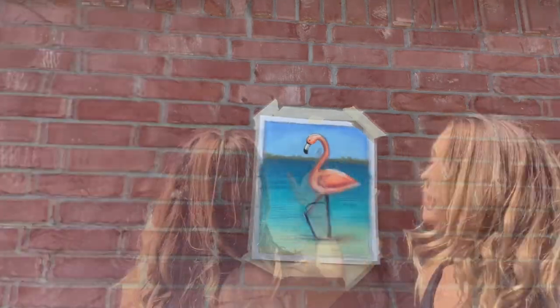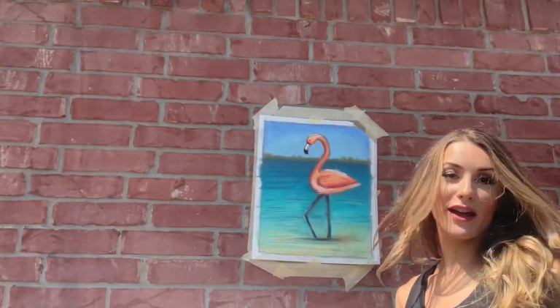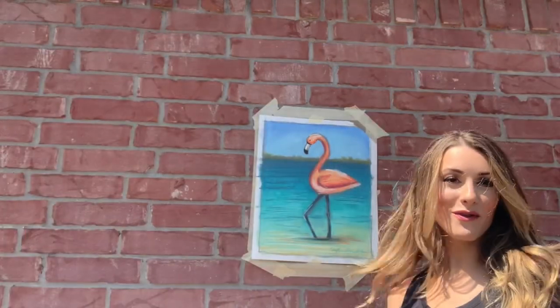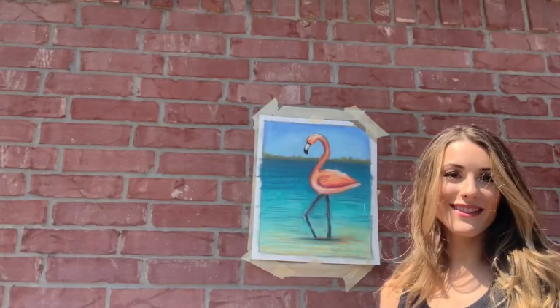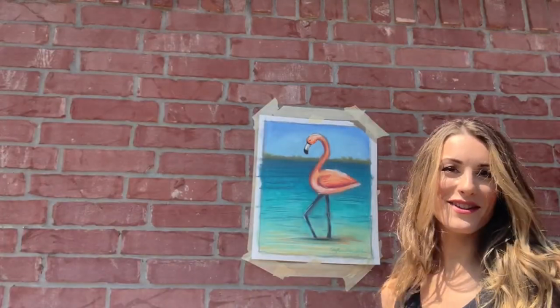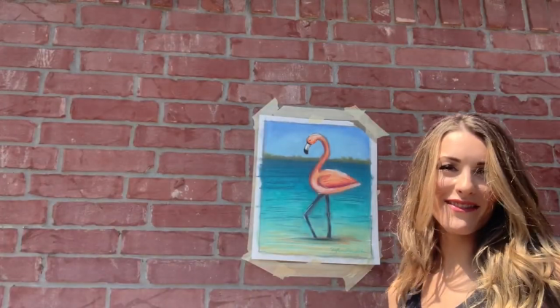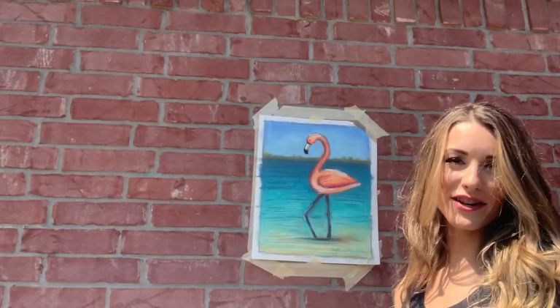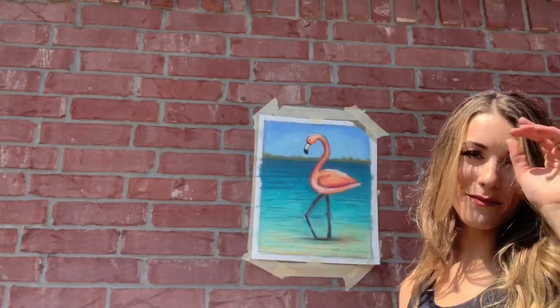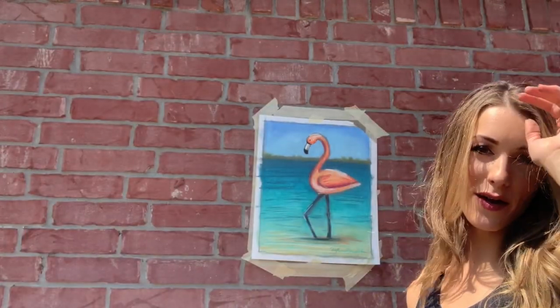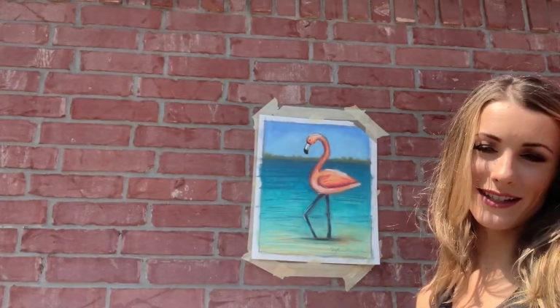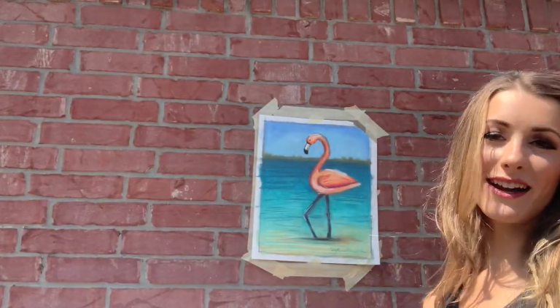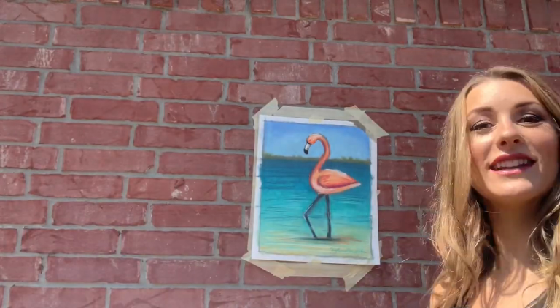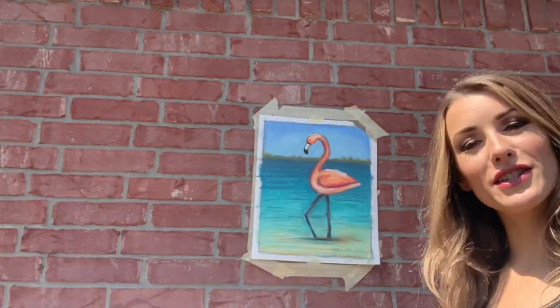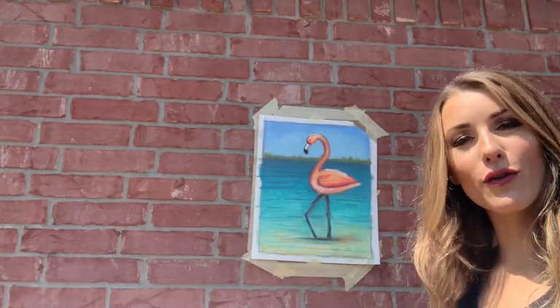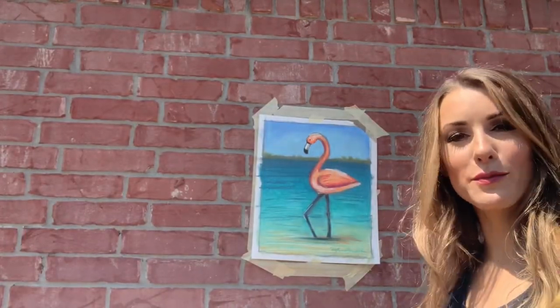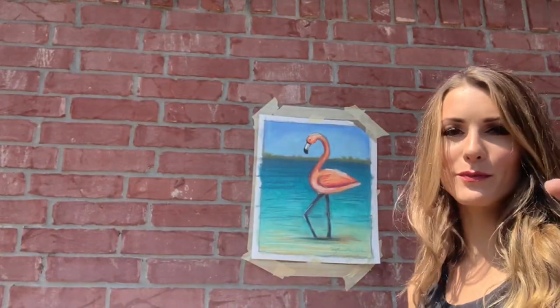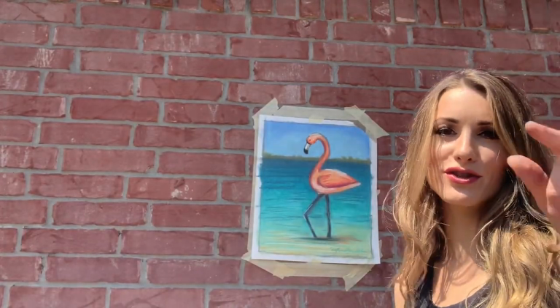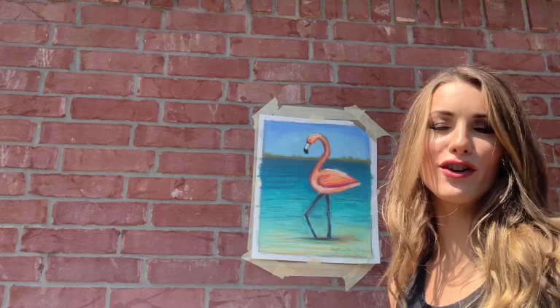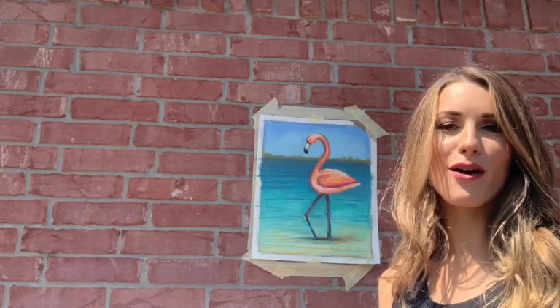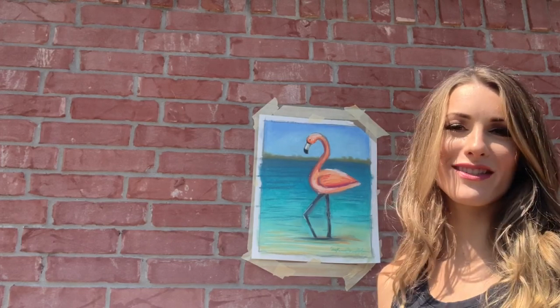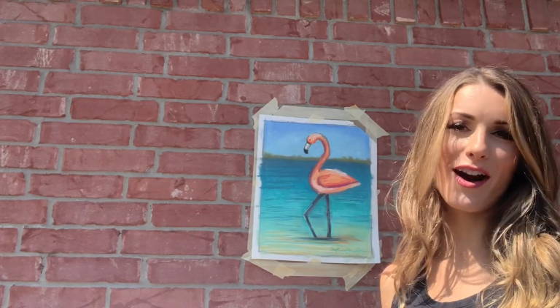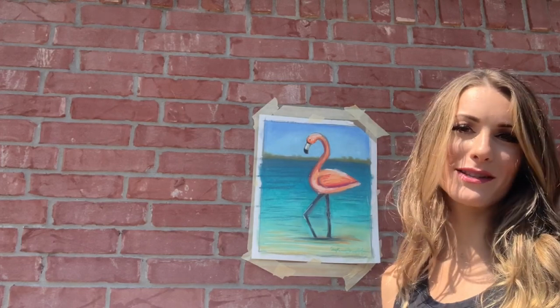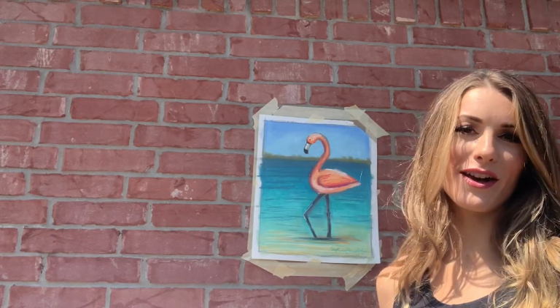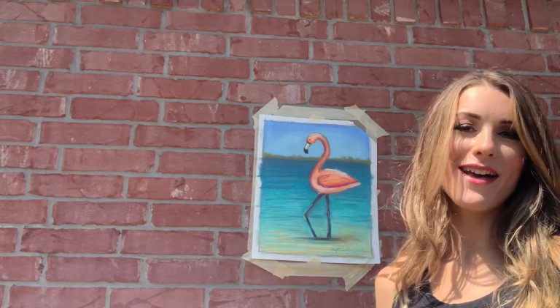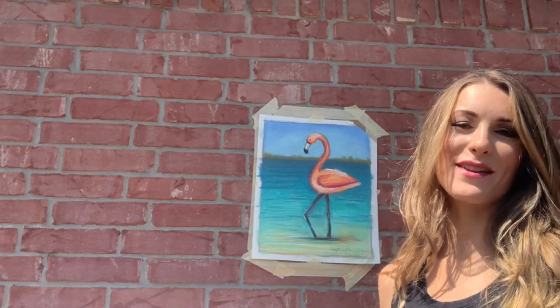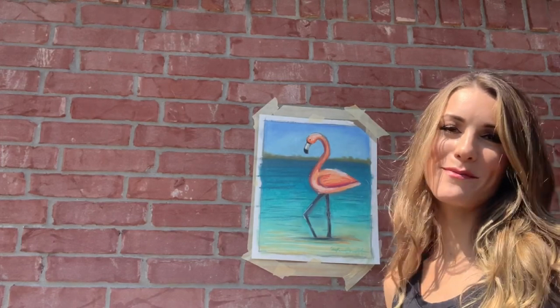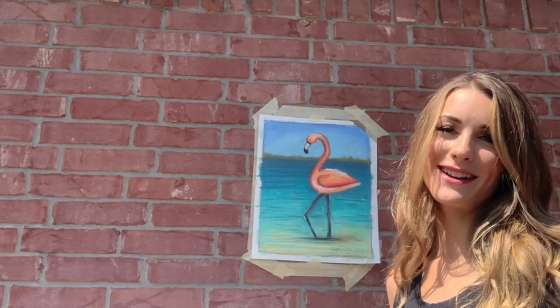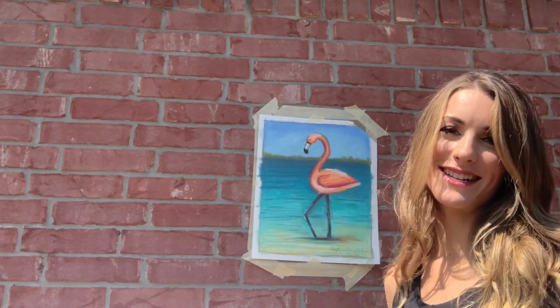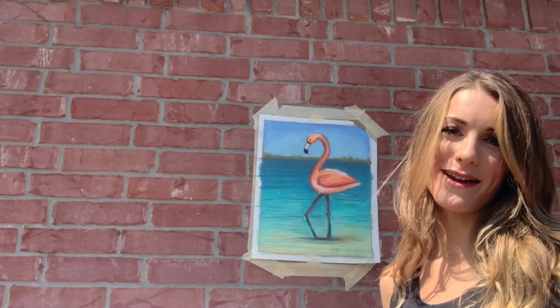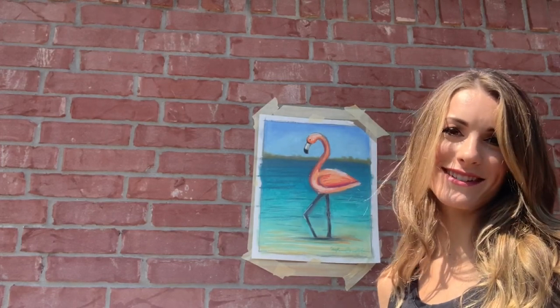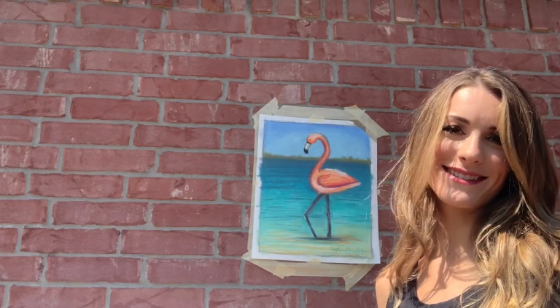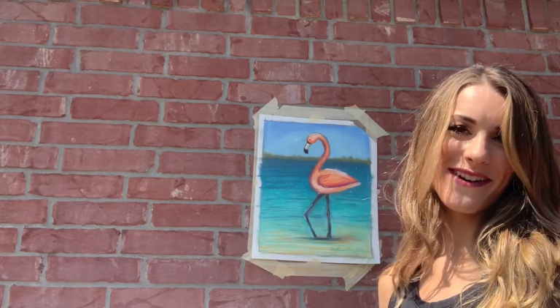Okay everyone, there you have it — that's our flamingo painting! I'd love to see yours. Post pictures of your artwork in the comments below. And remember, kindness matters. Bye!